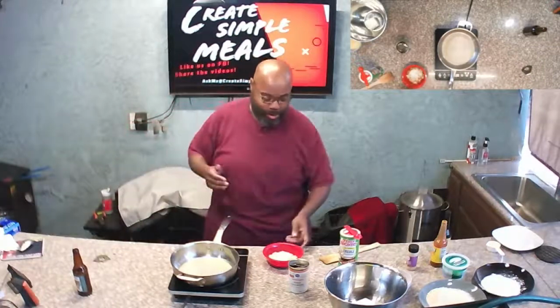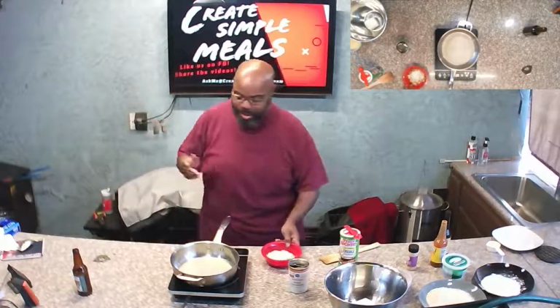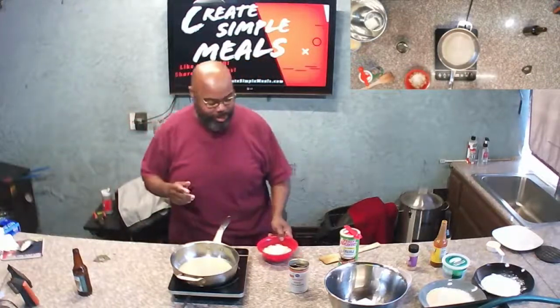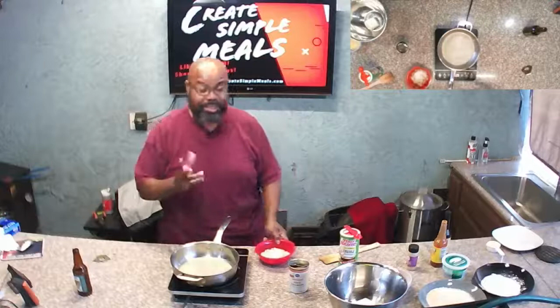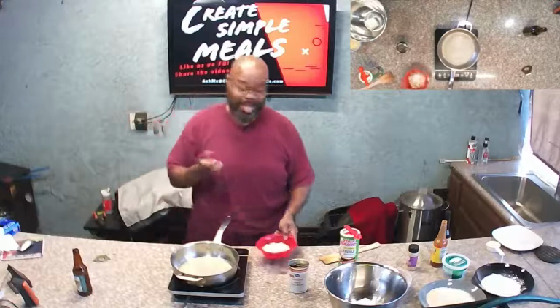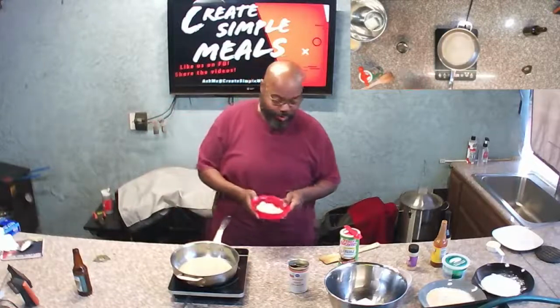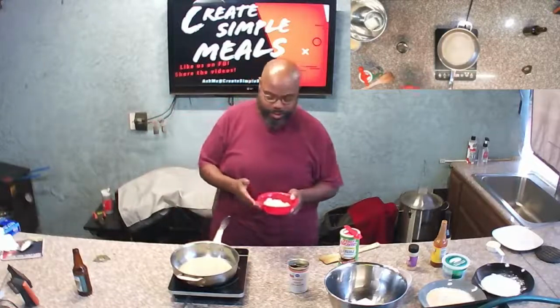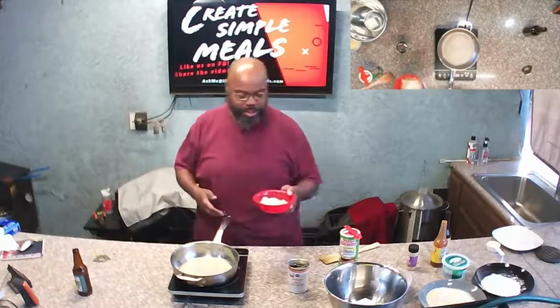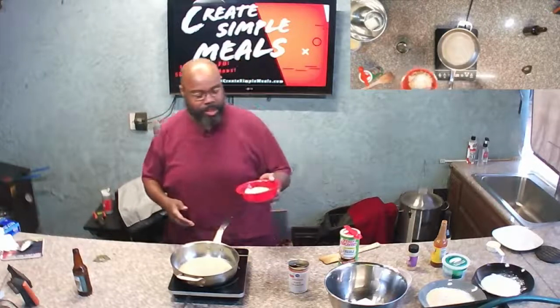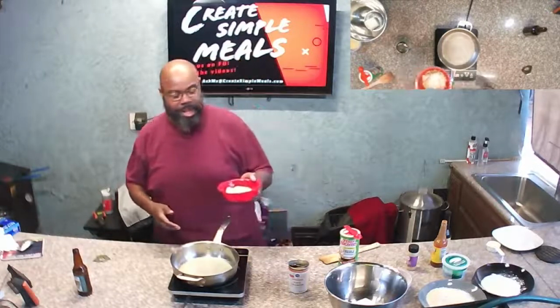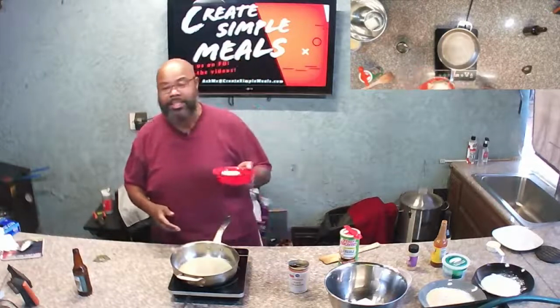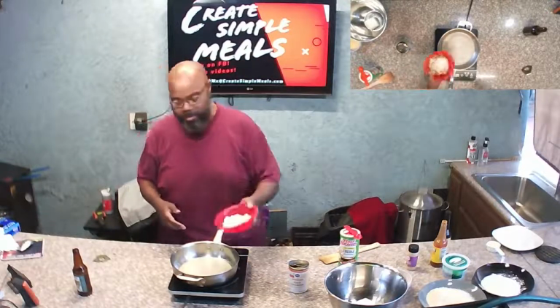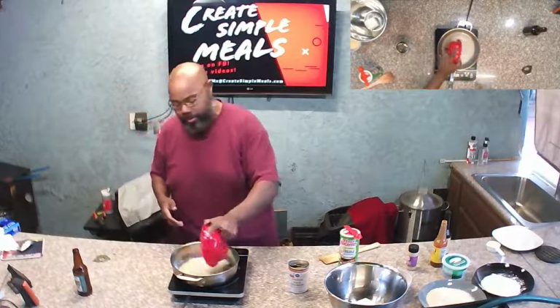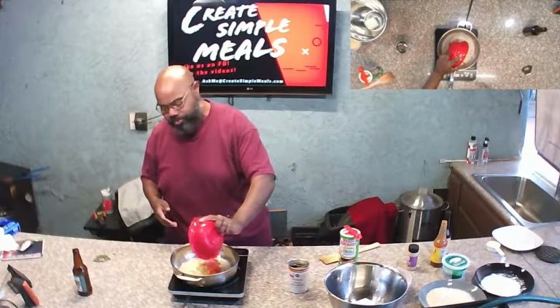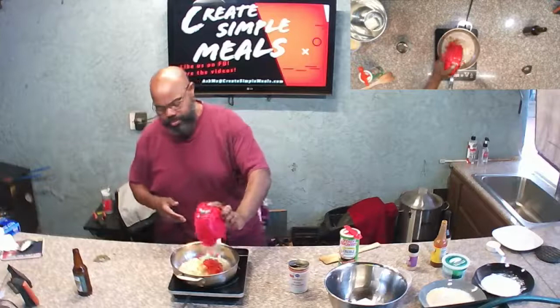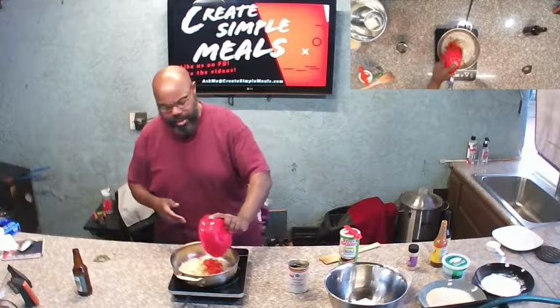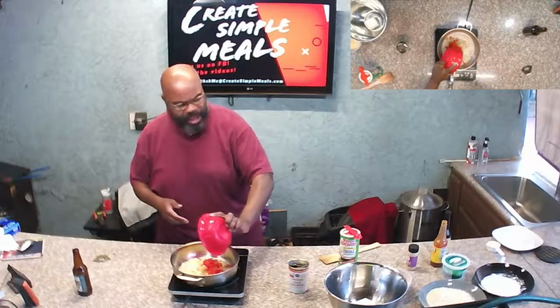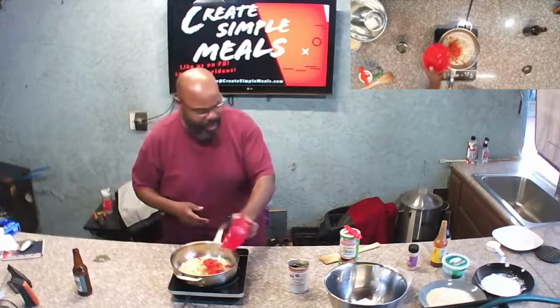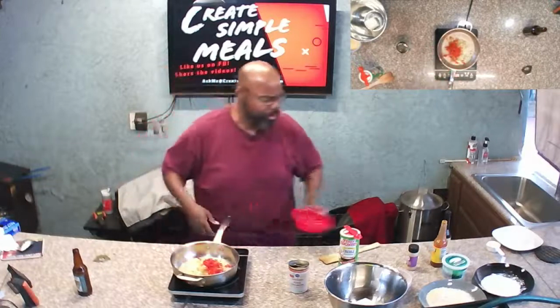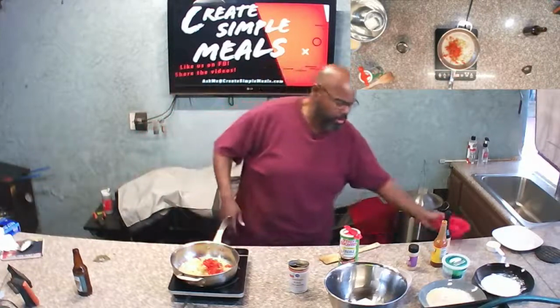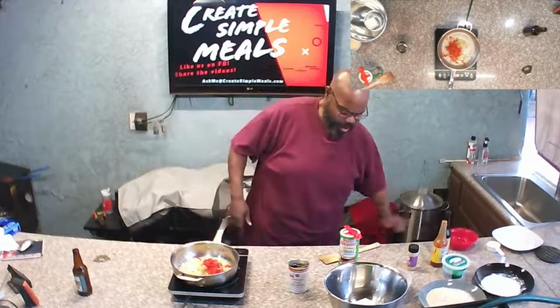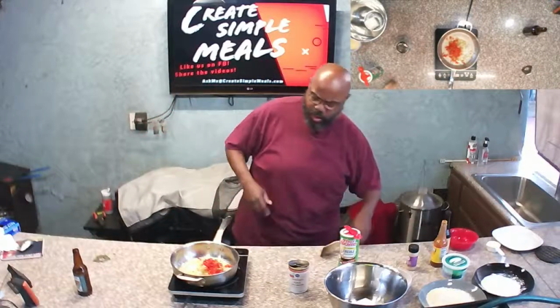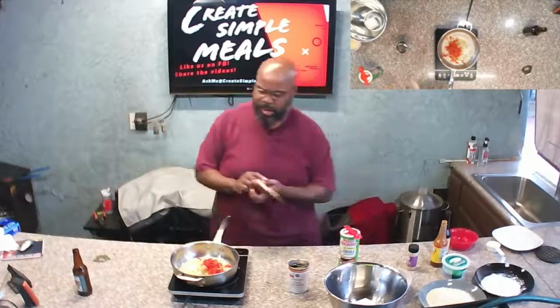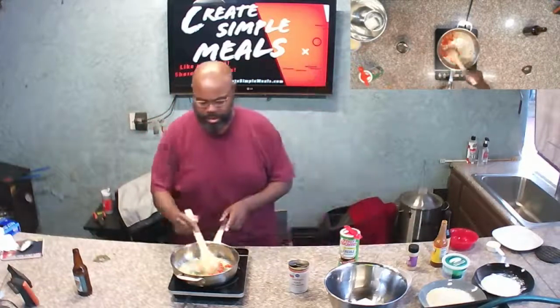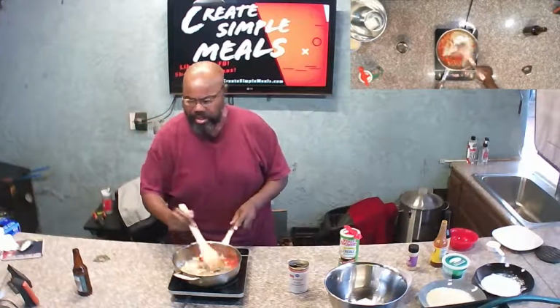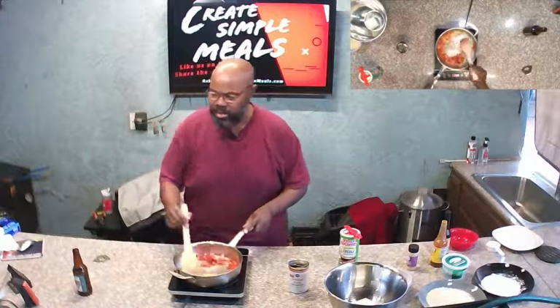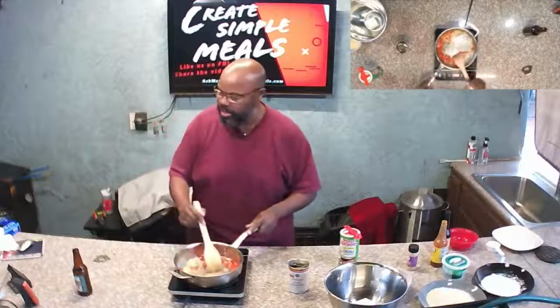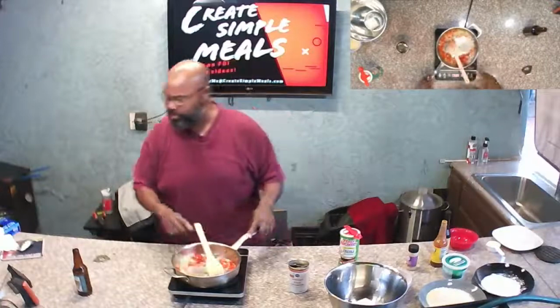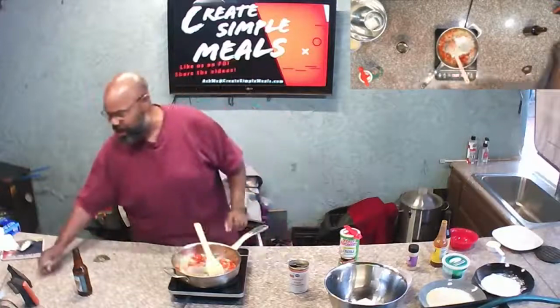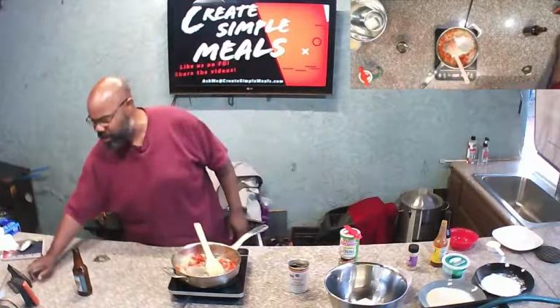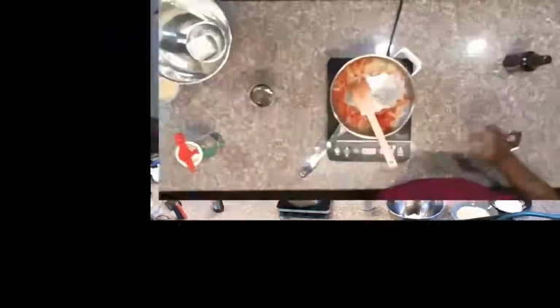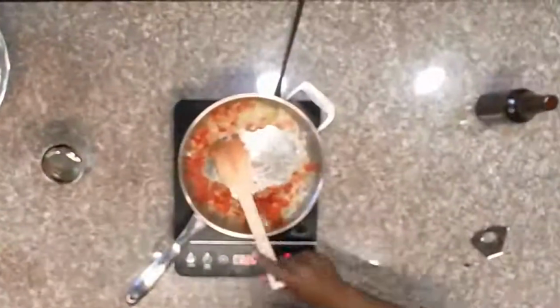First we're going to sauté some onions, celery, and bell pepper — about a quarter cup each of the onions, the celery, and the bell pepper.